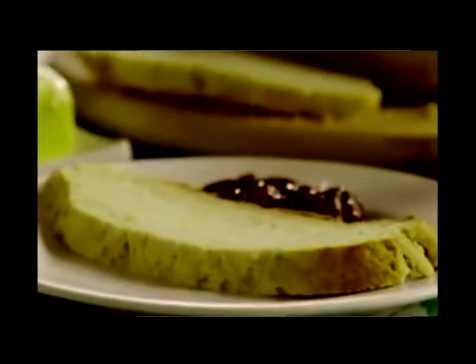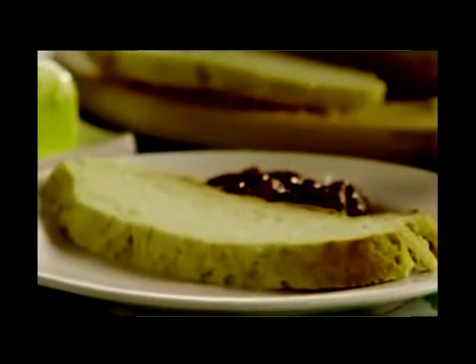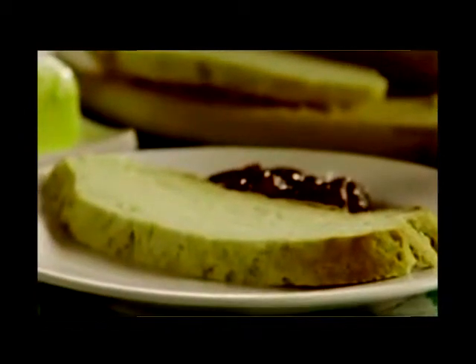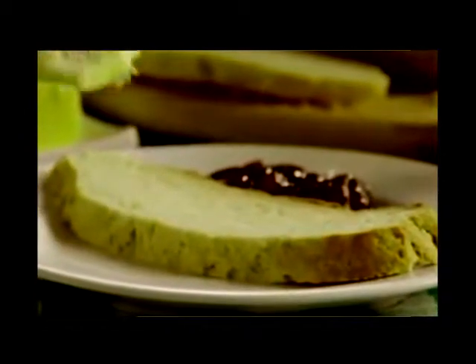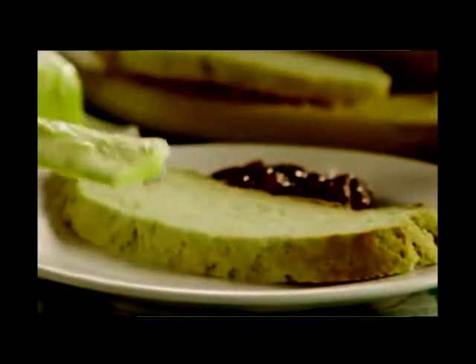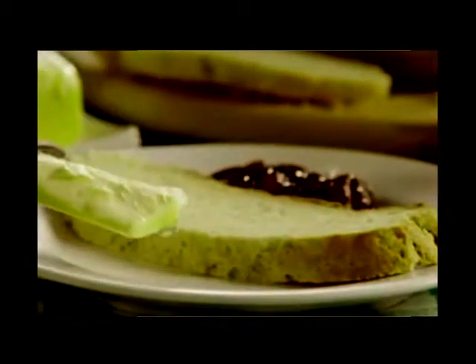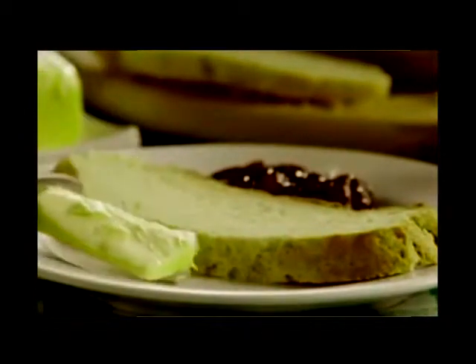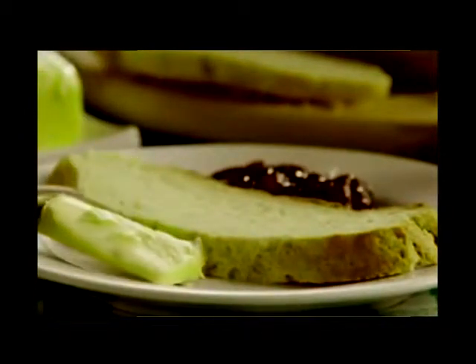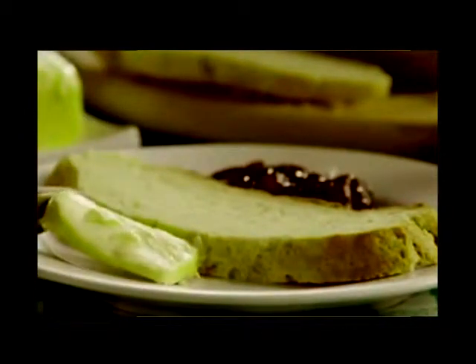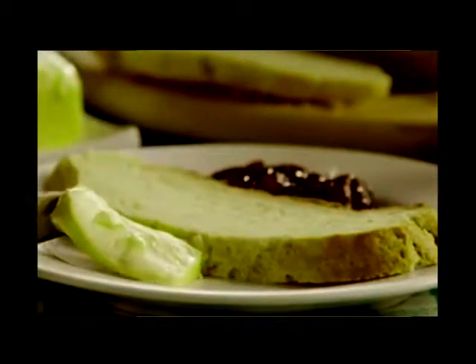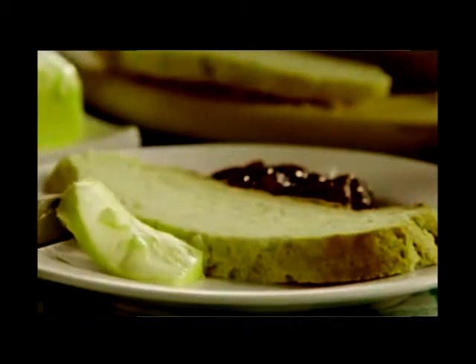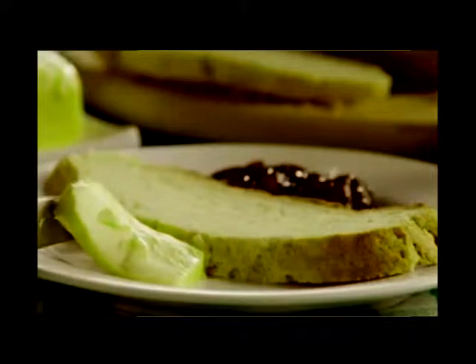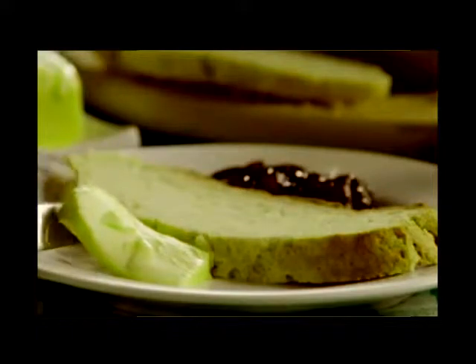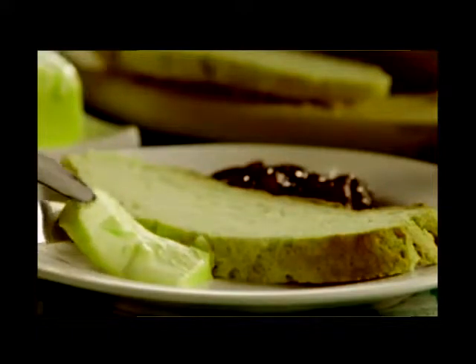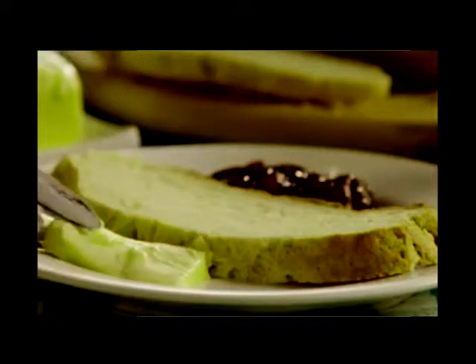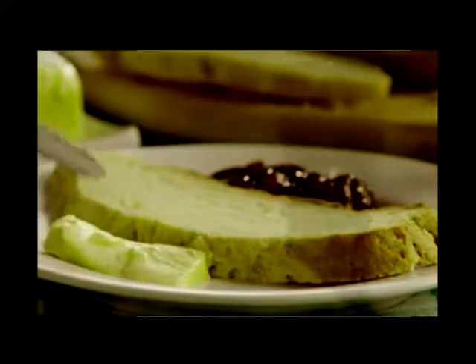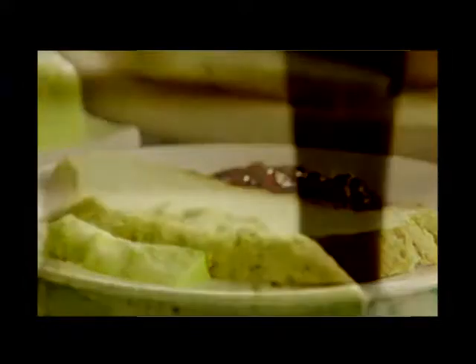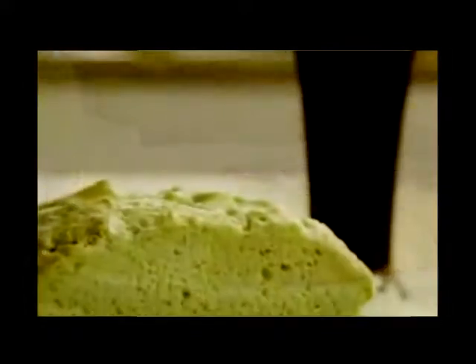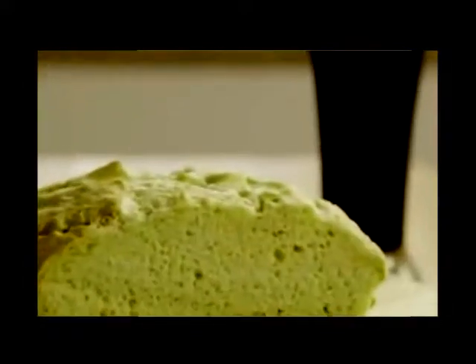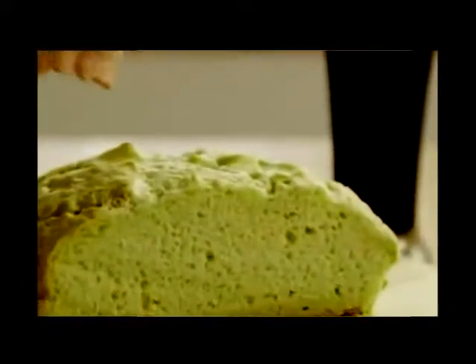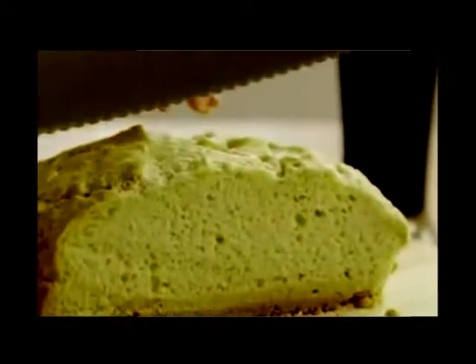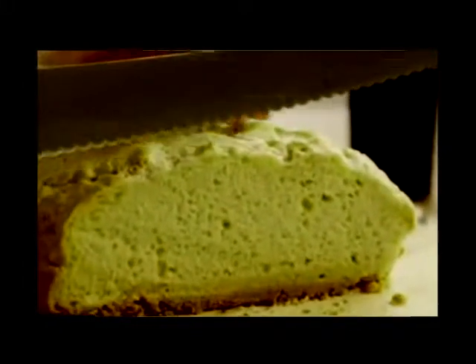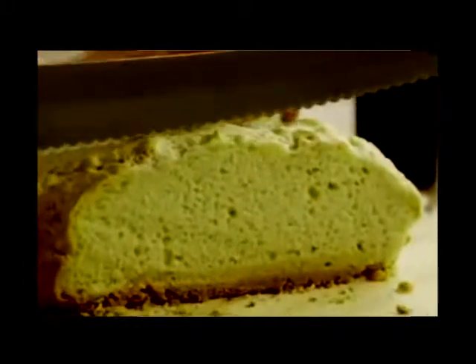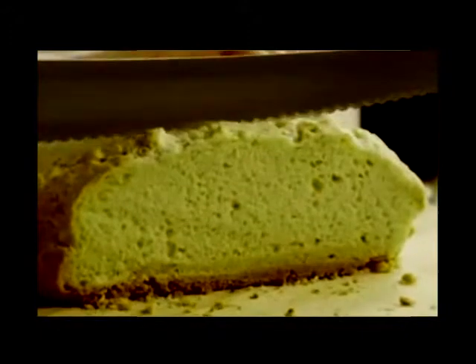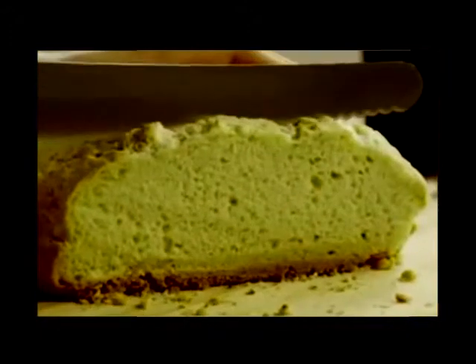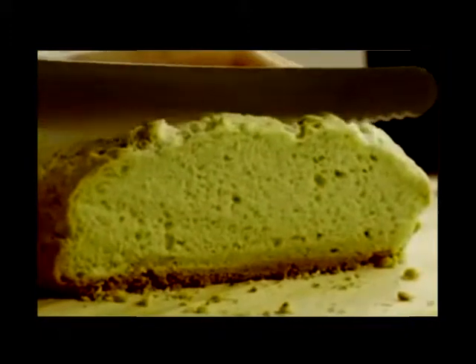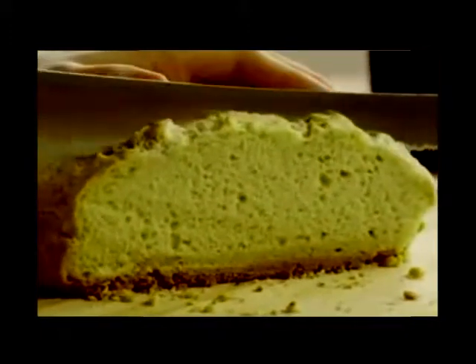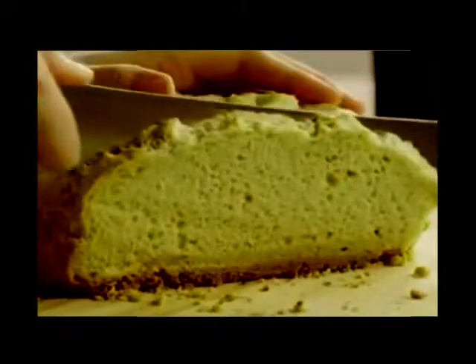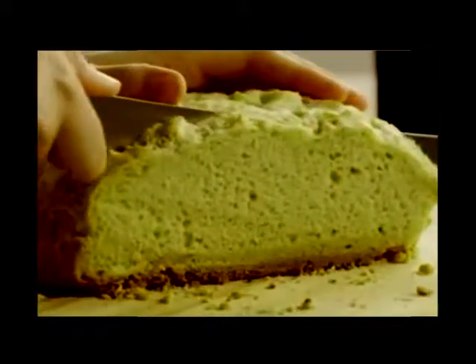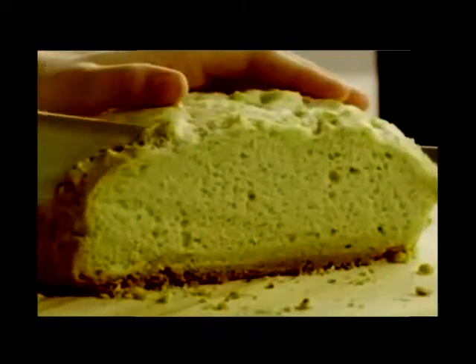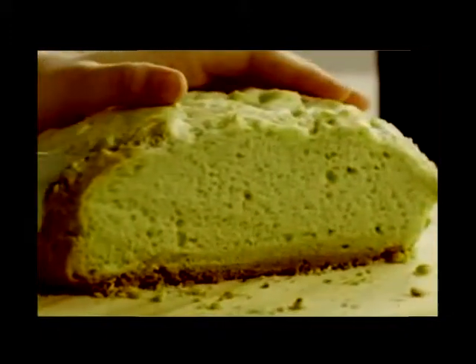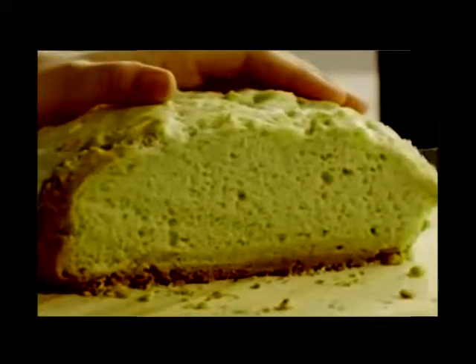One AllRecipes member commented that Amazingly Easy Irish Soda Bread is a great recipe. It takes a little time to make and it was delicious. I added raisins to a loaf and it went fast — great for toast the next morning.